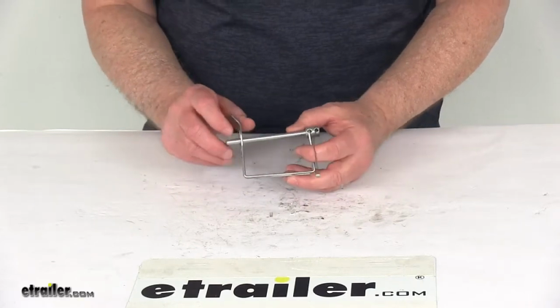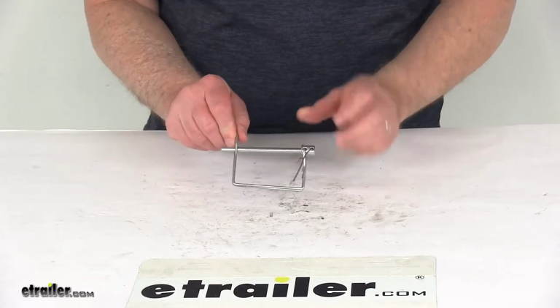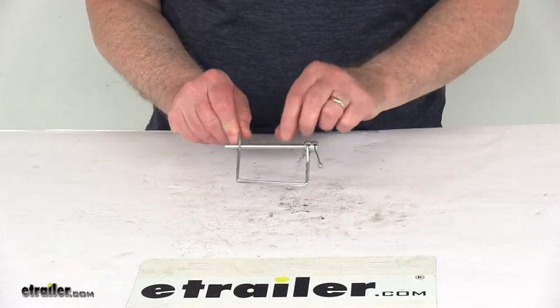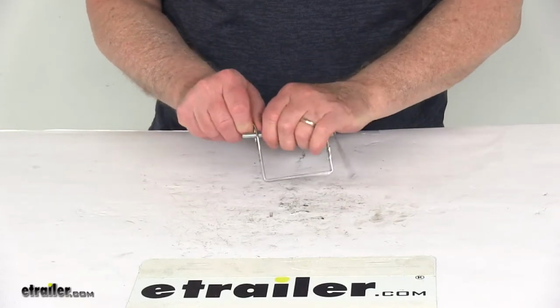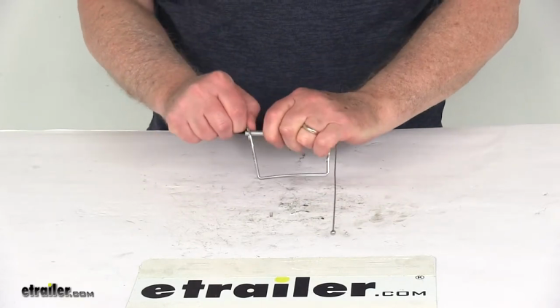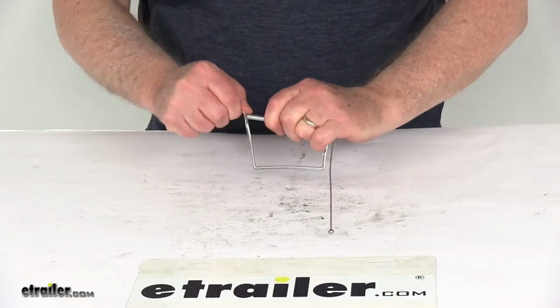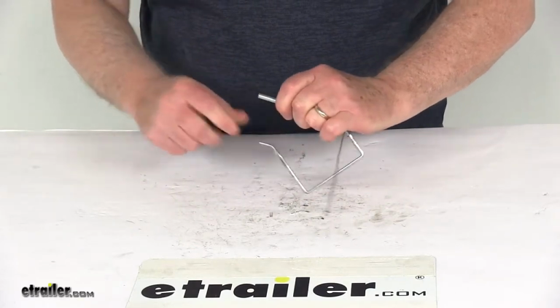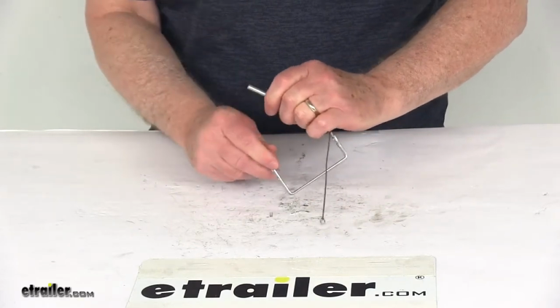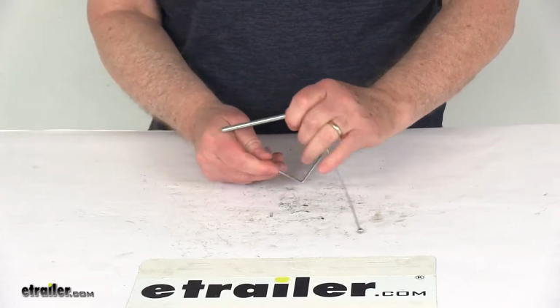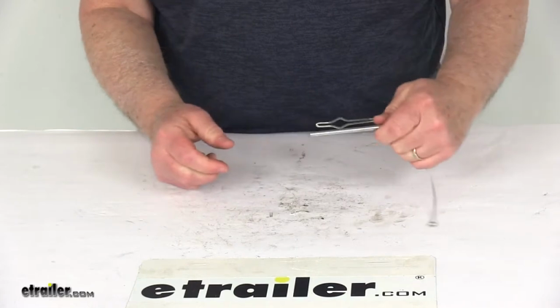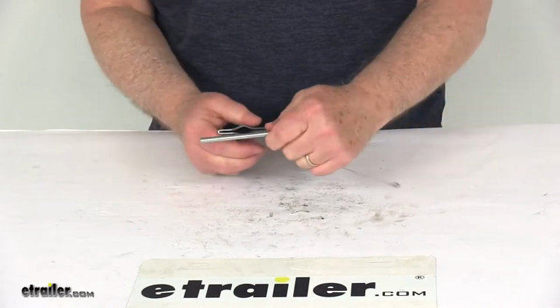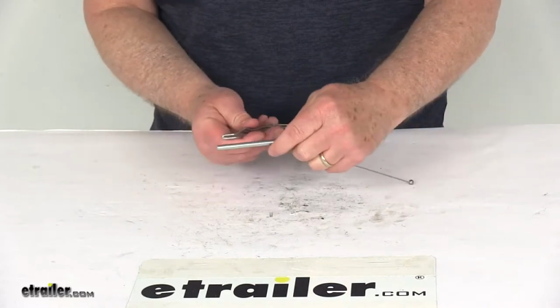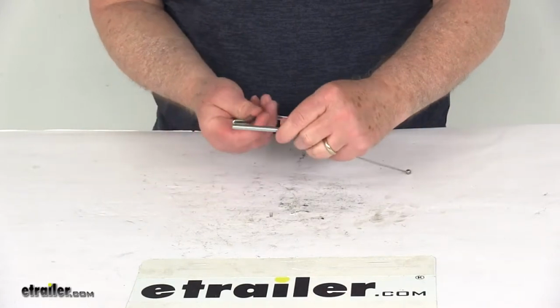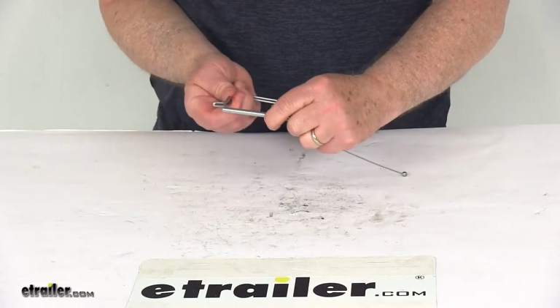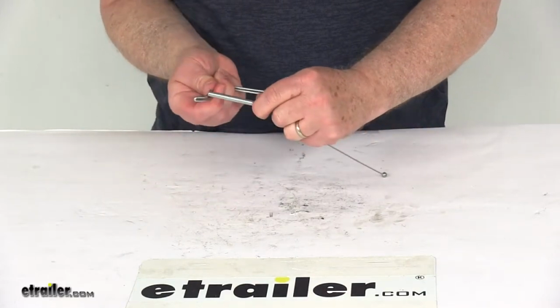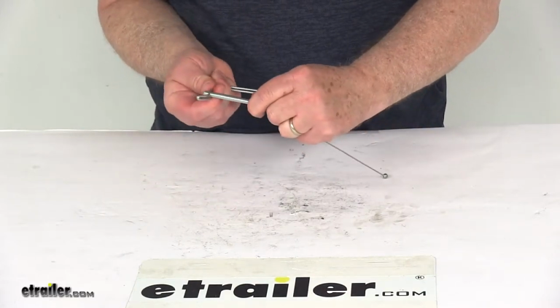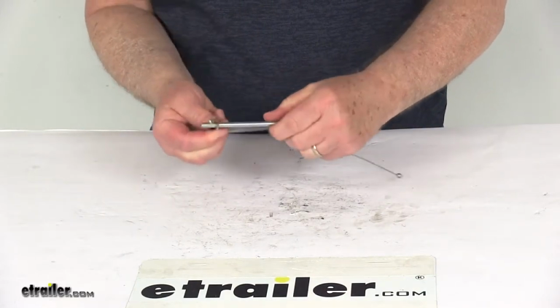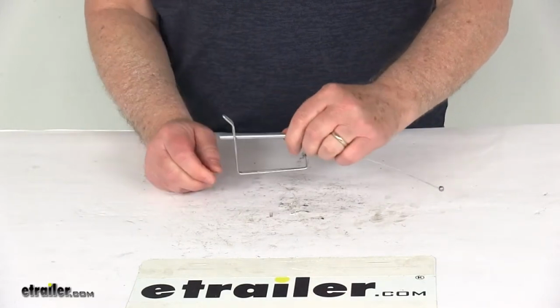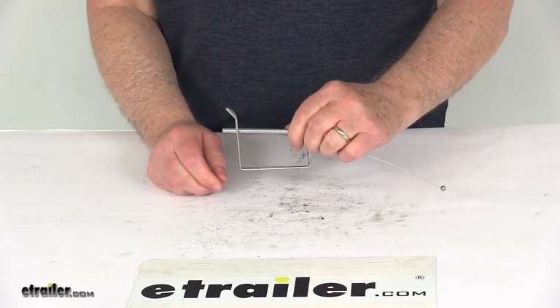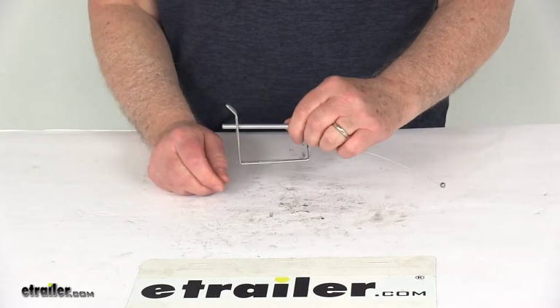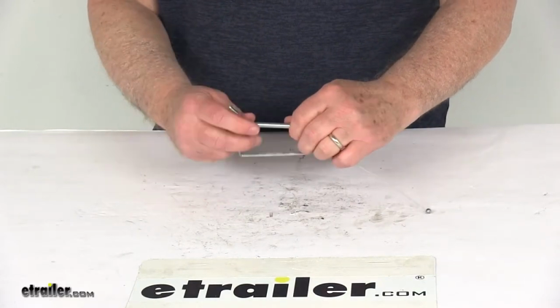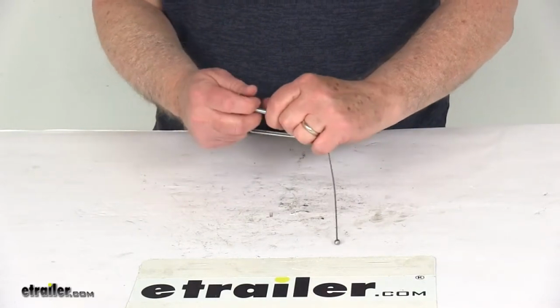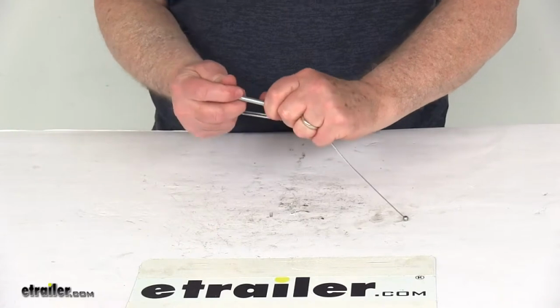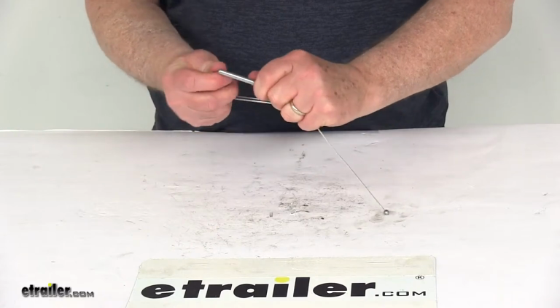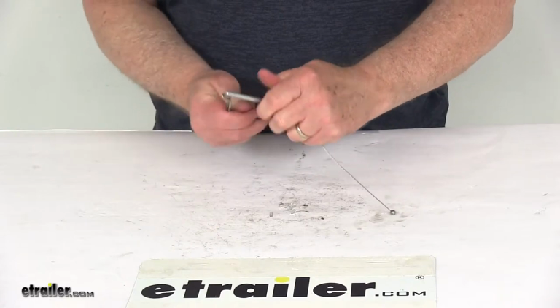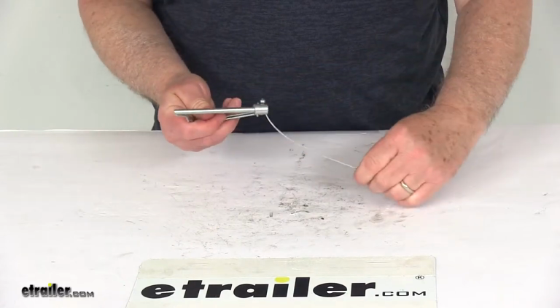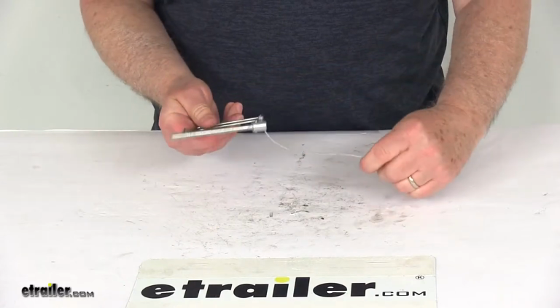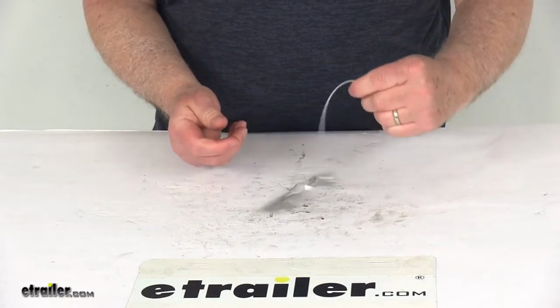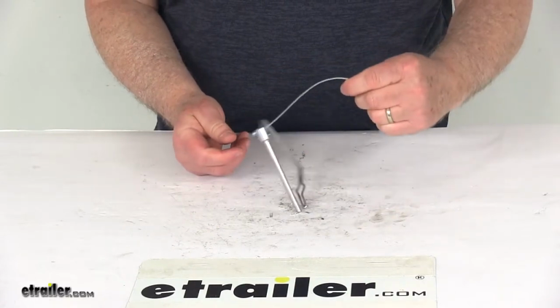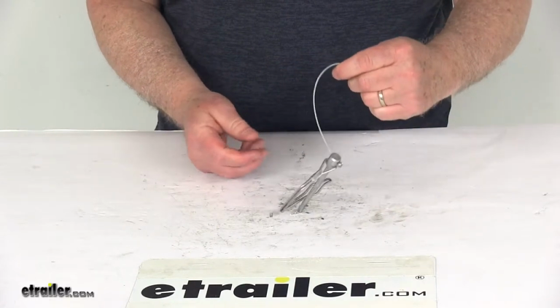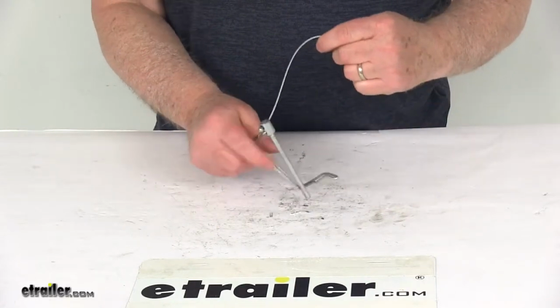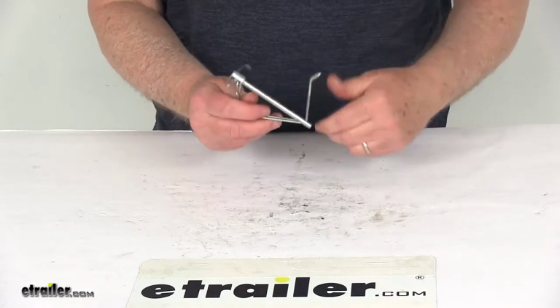Basically how it operates: you would just pull the clip off, slide this through the holes, and then snap this pin right in there and it will hold it into place. And again, when you remove it, it has this nice lanyard that will keep it attached so you don't lose it.